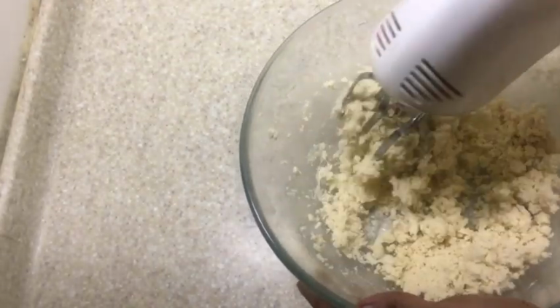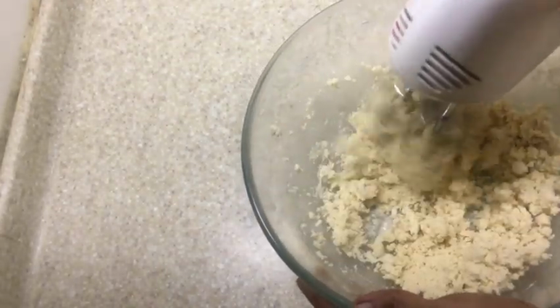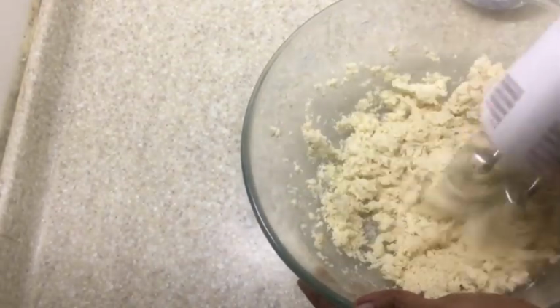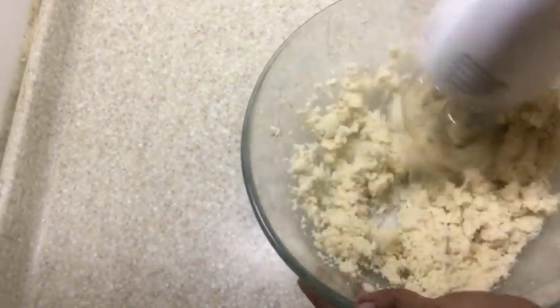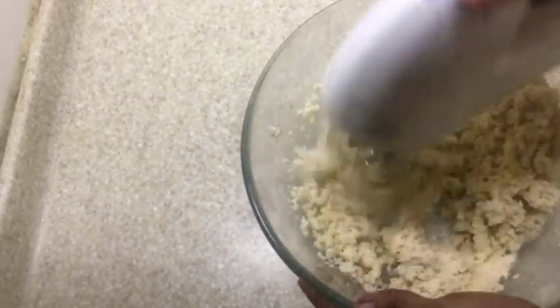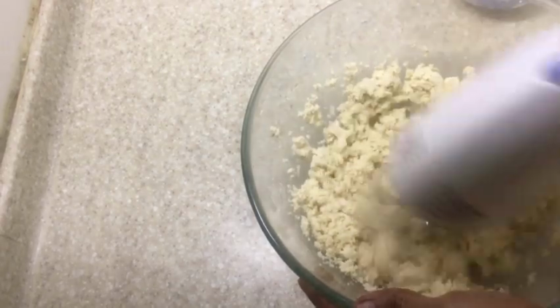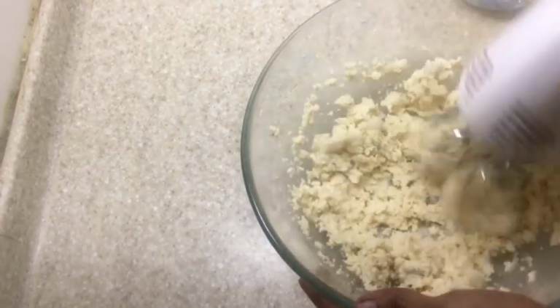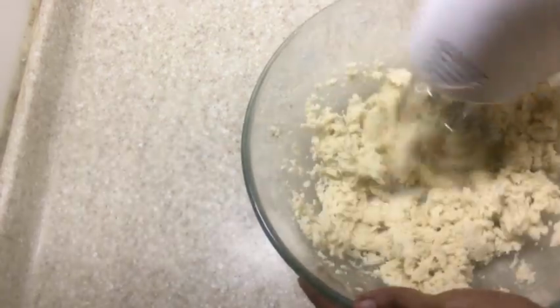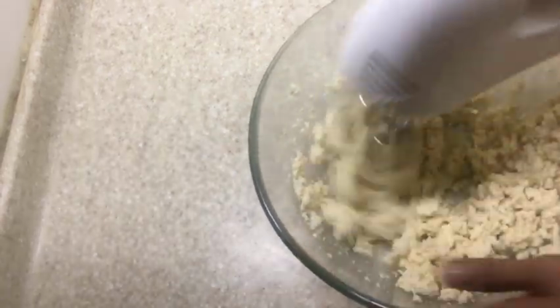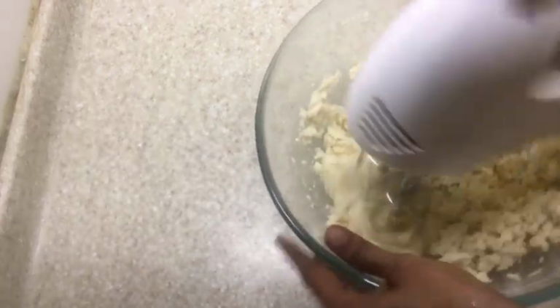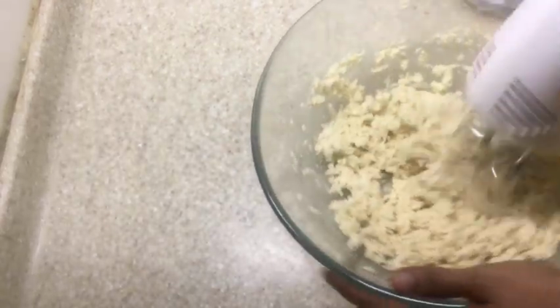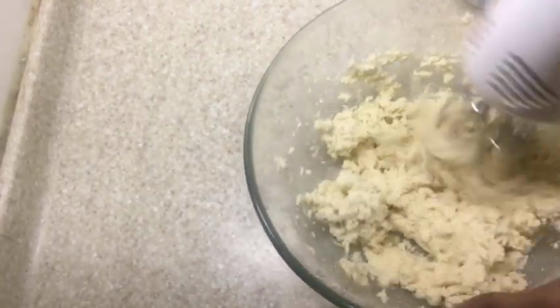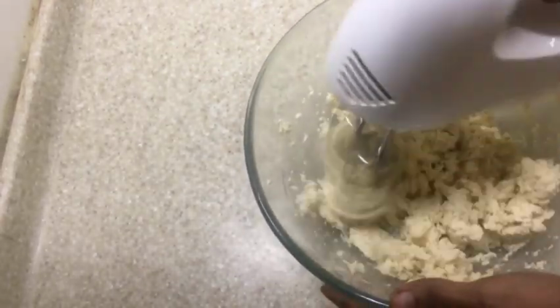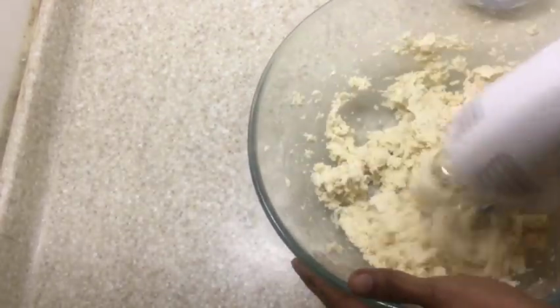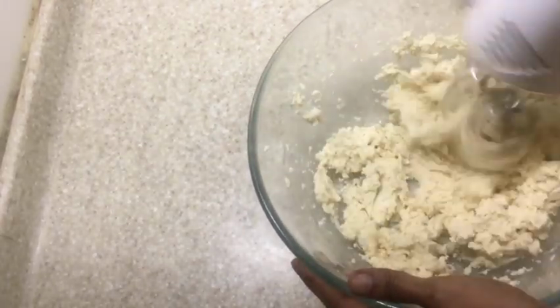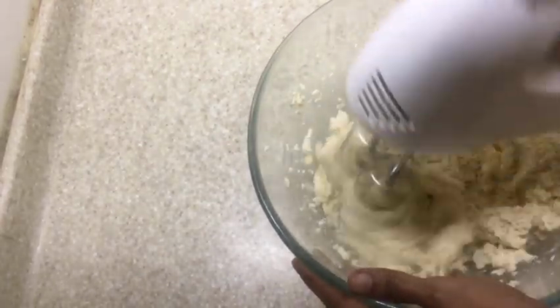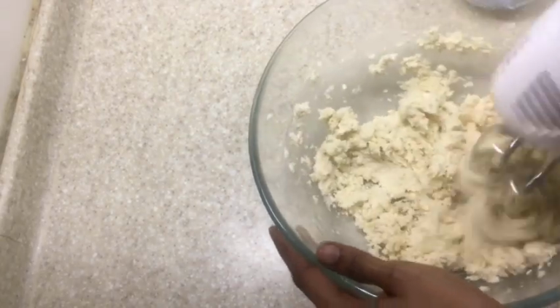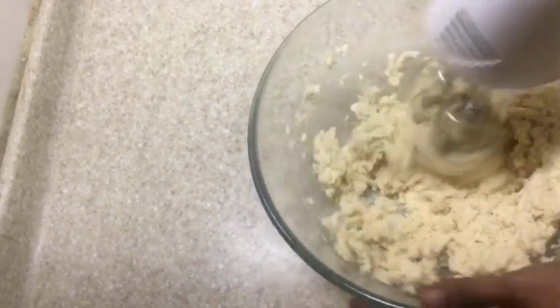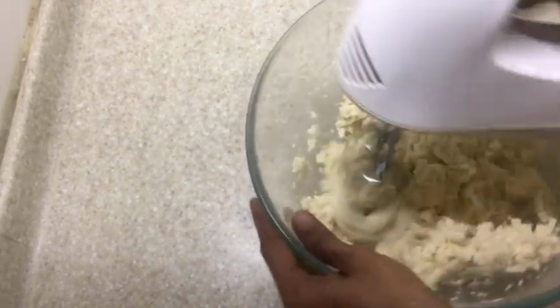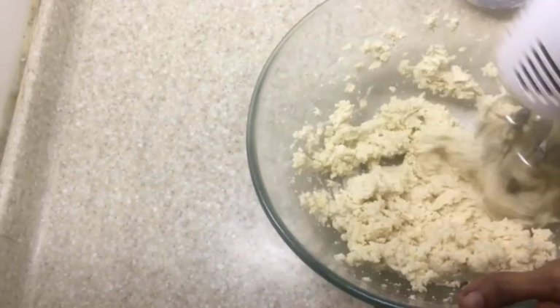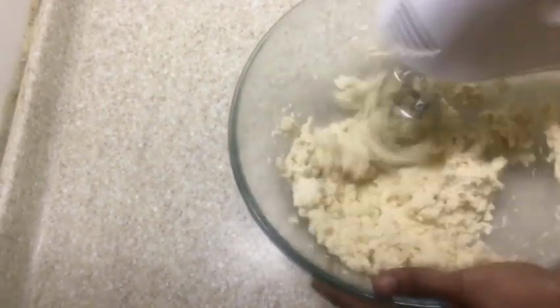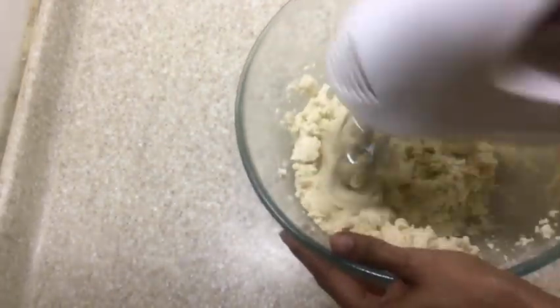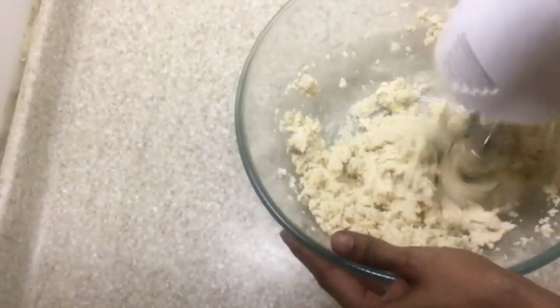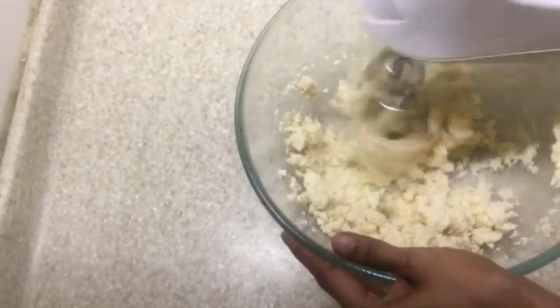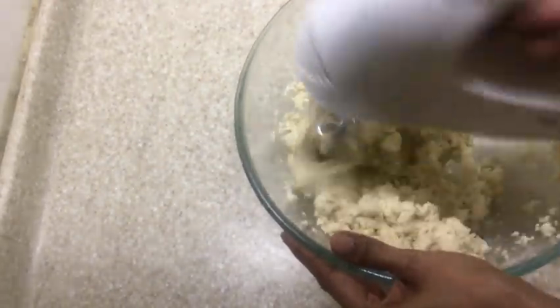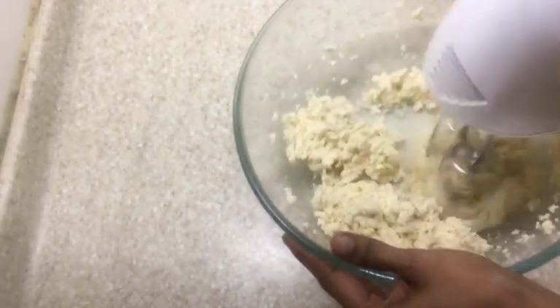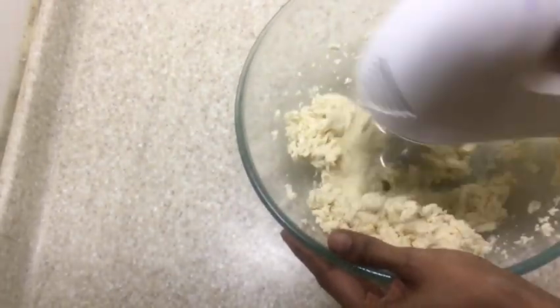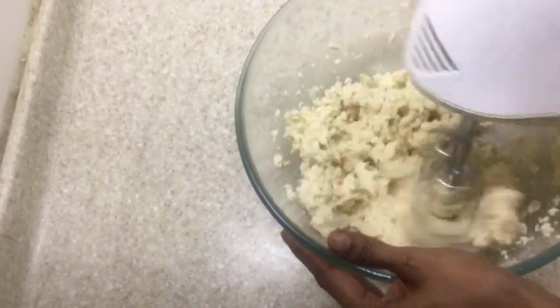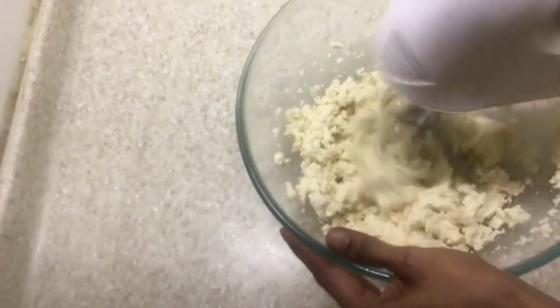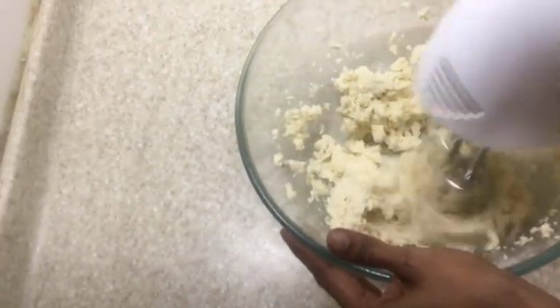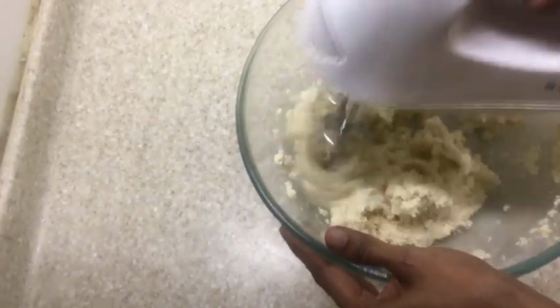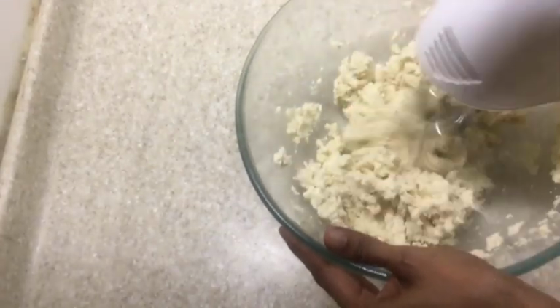The dough has now turned out sticky and it will be easy to work with.